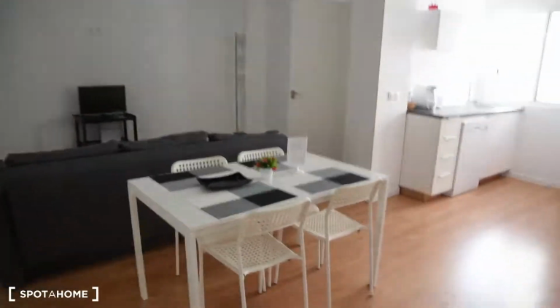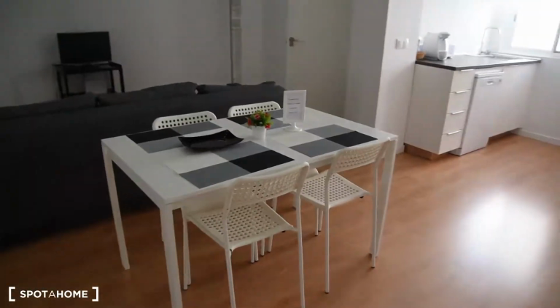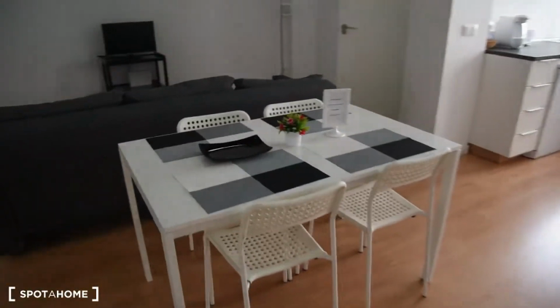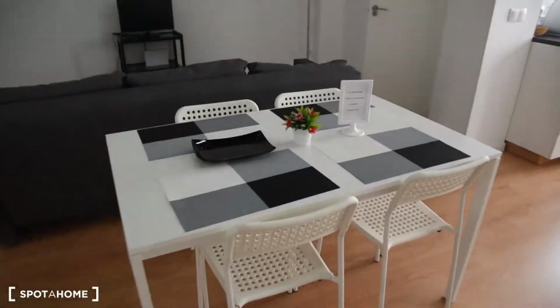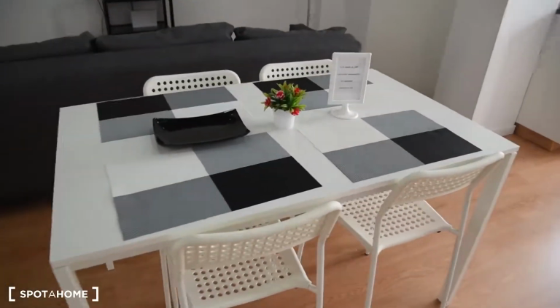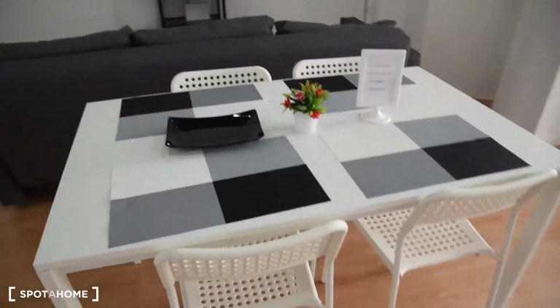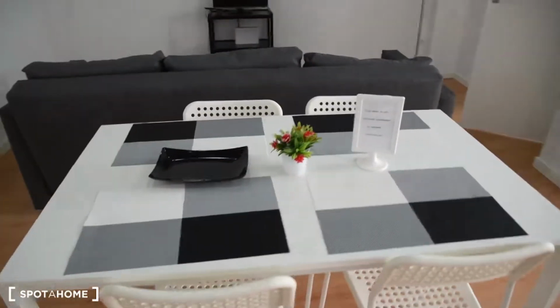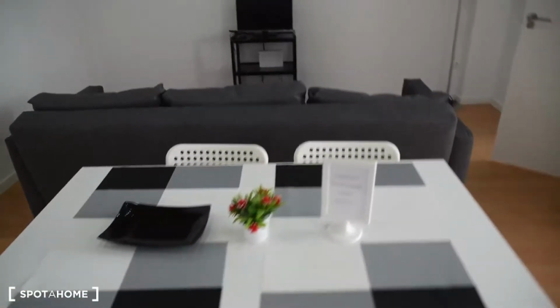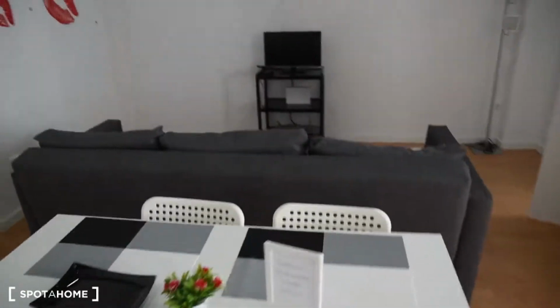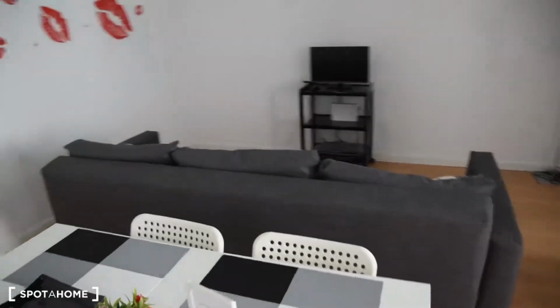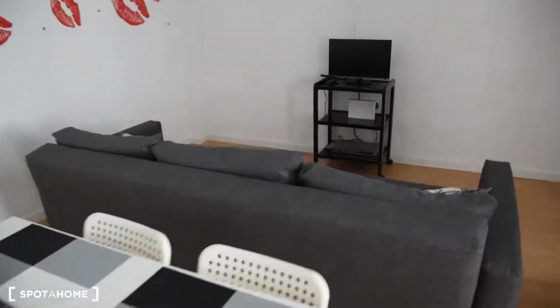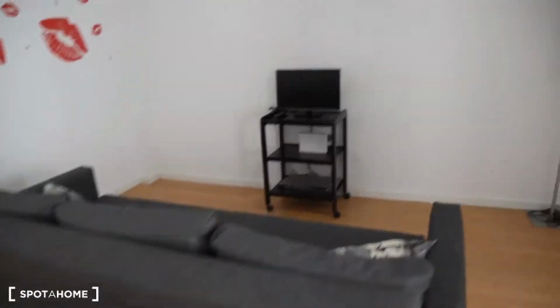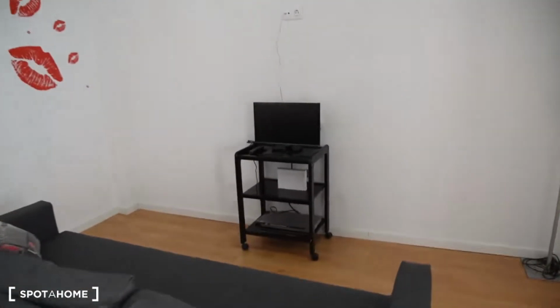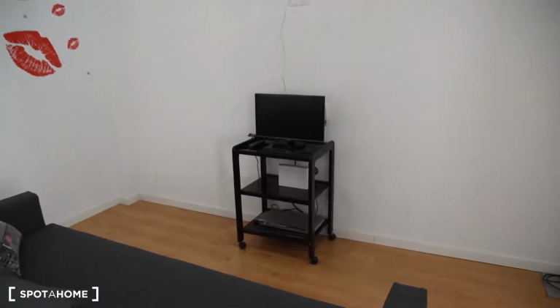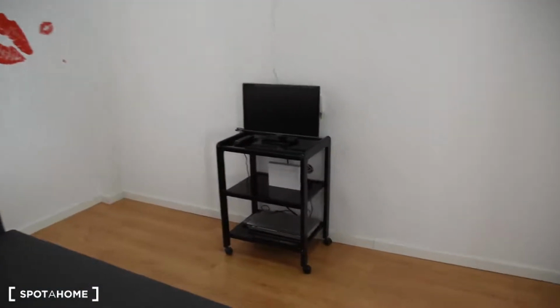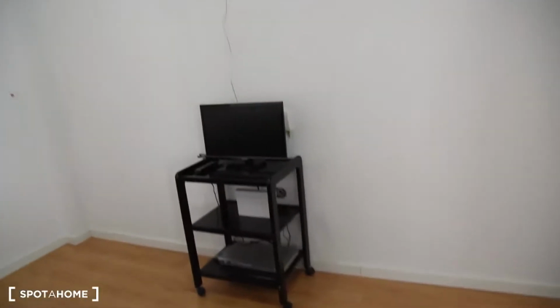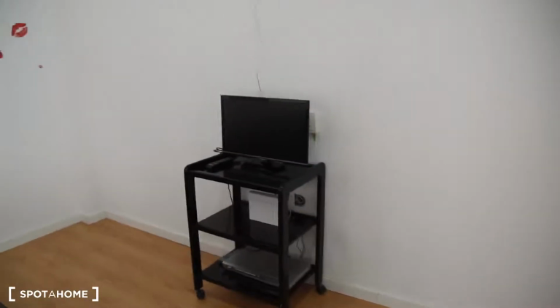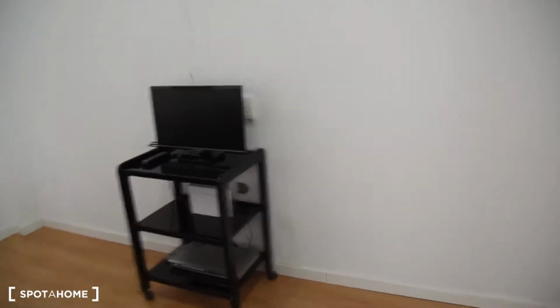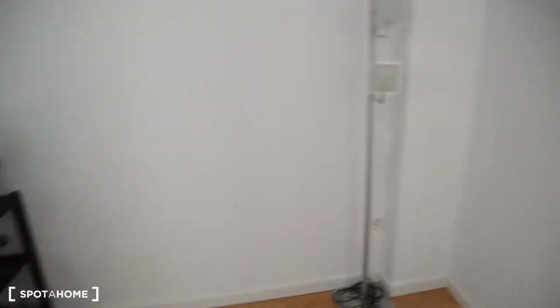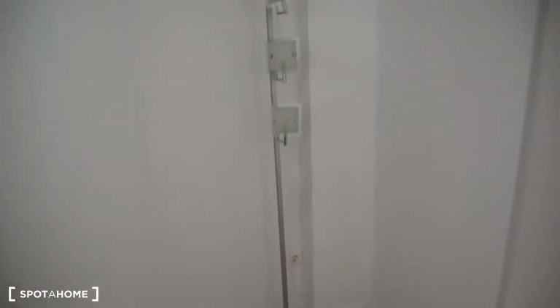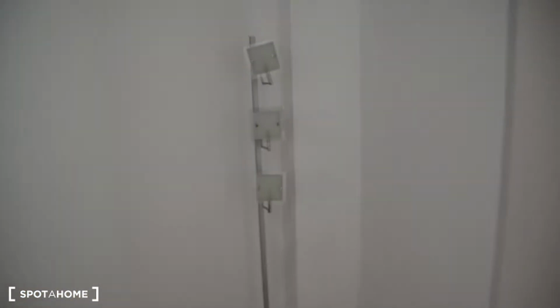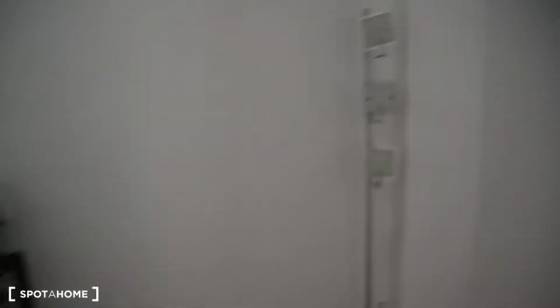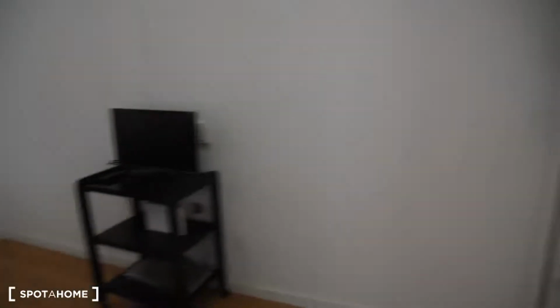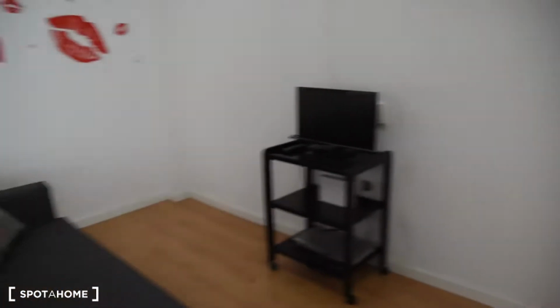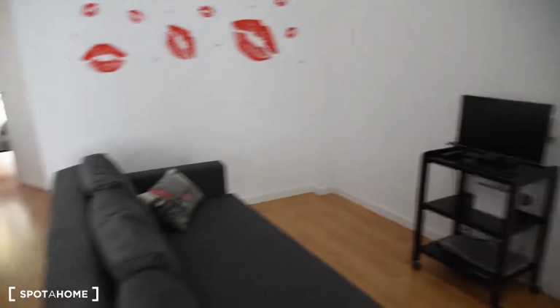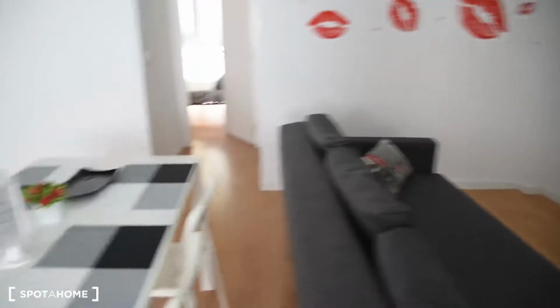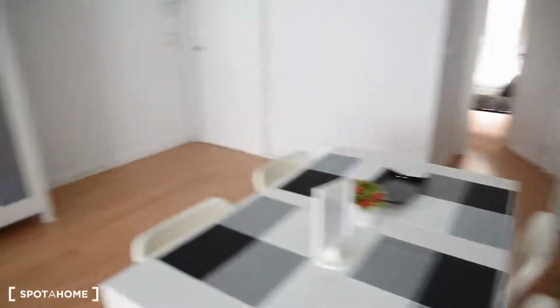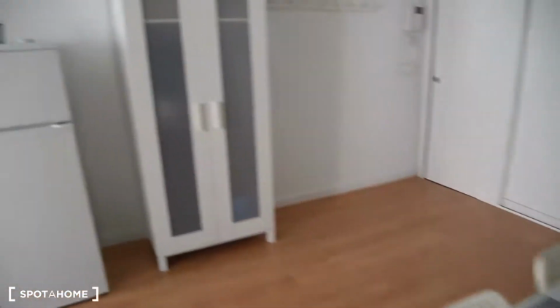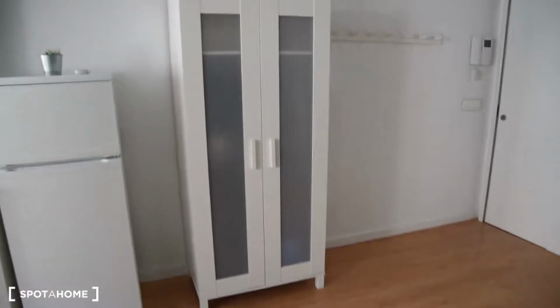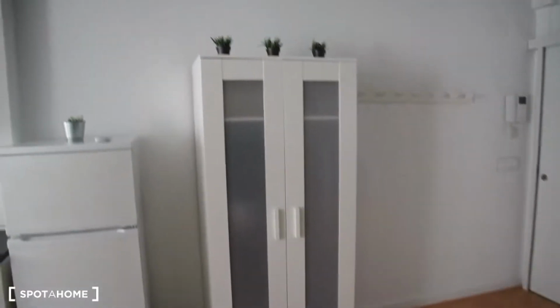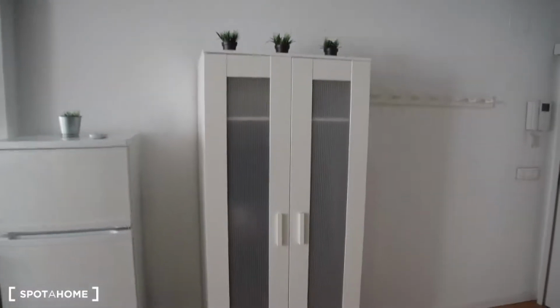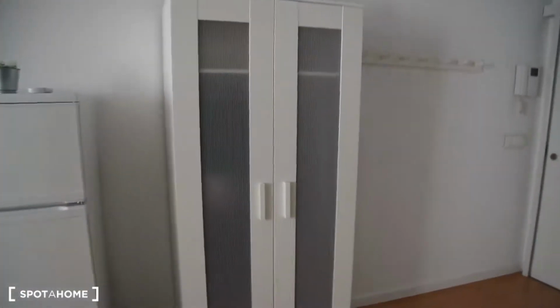In the living room you can find a table with 4 chairs, a big sofa in front of the TV, a lamp, and this closet.